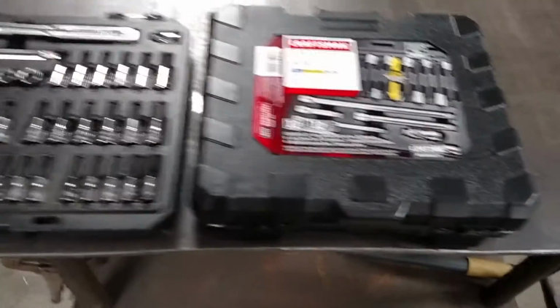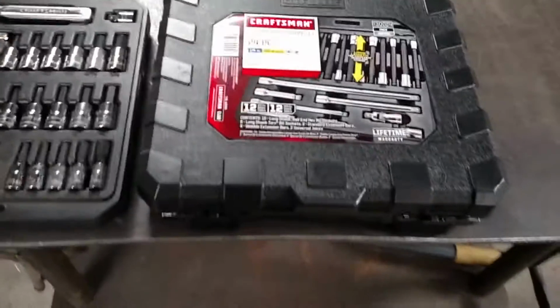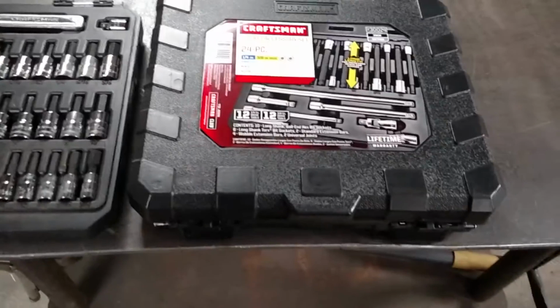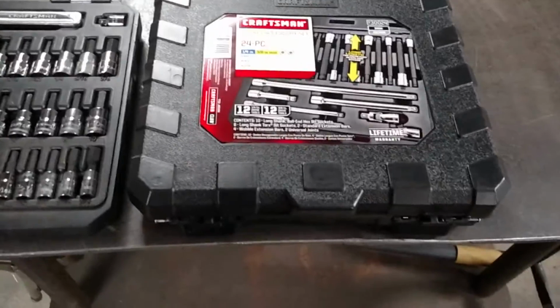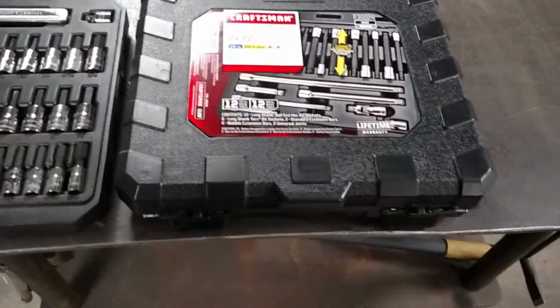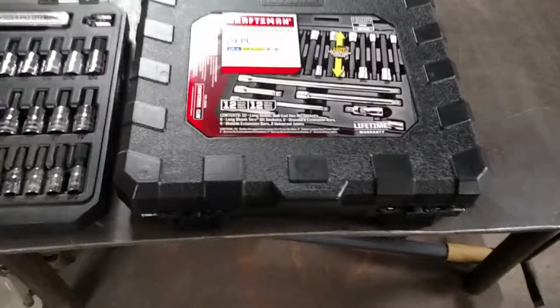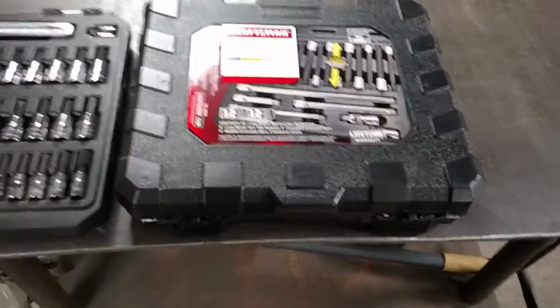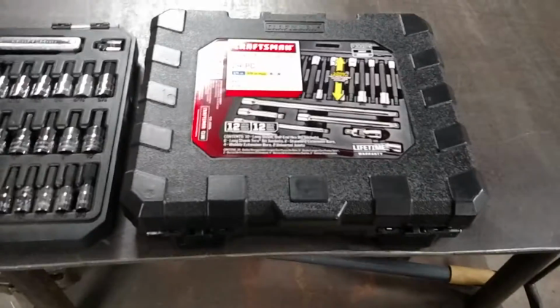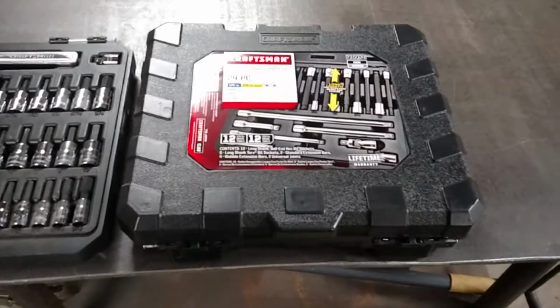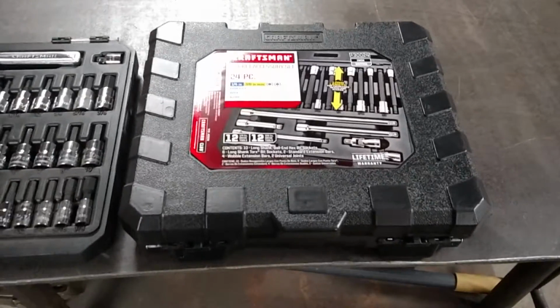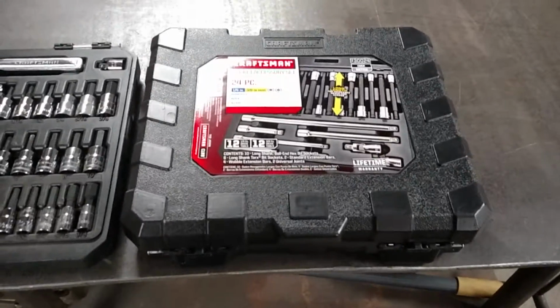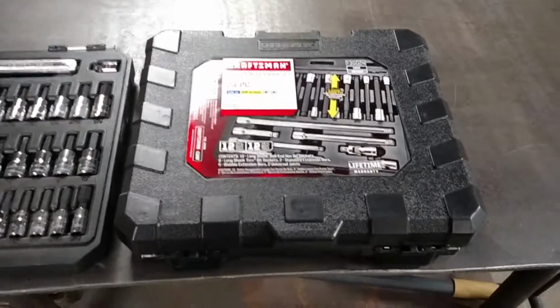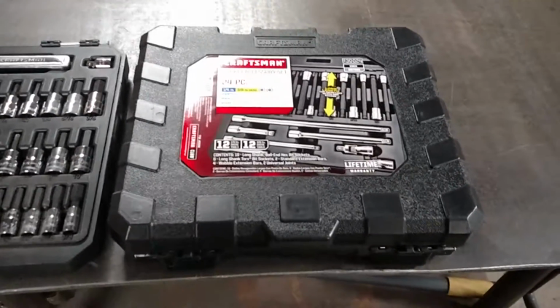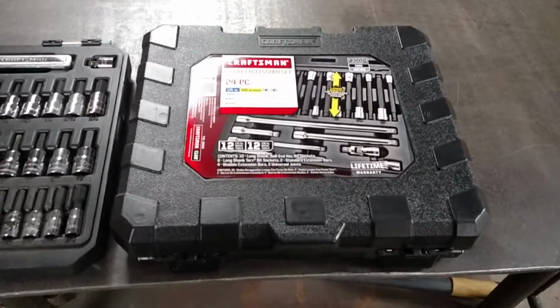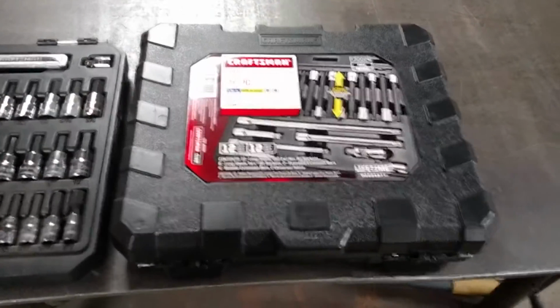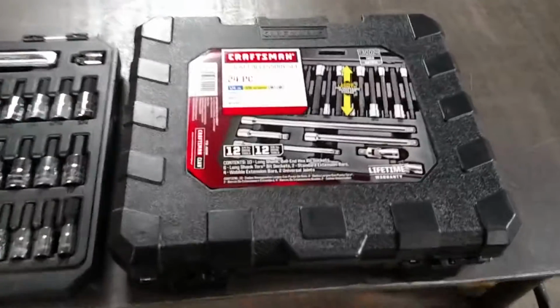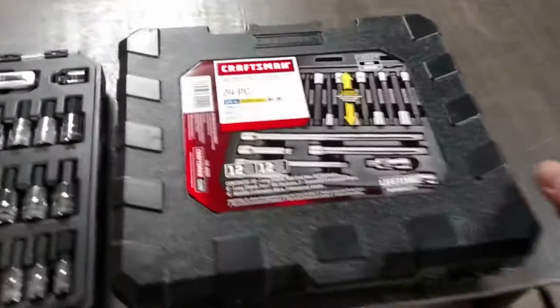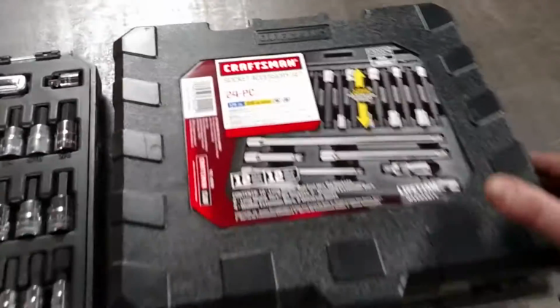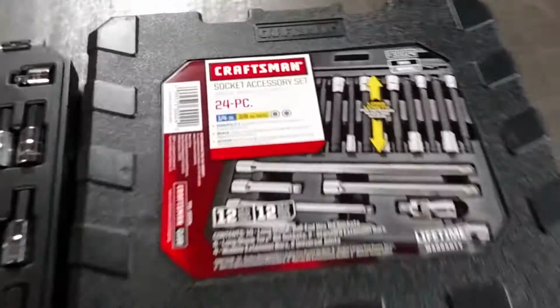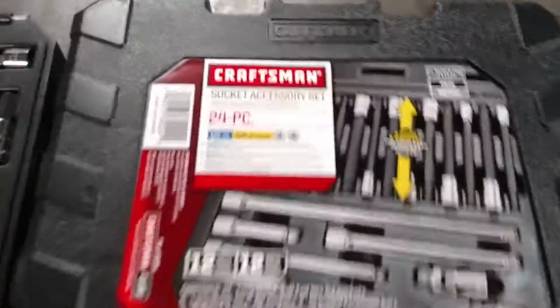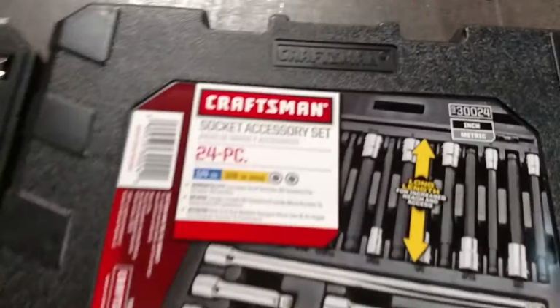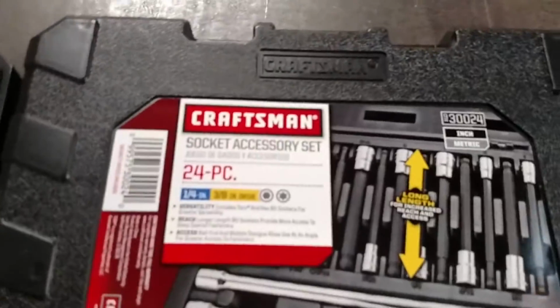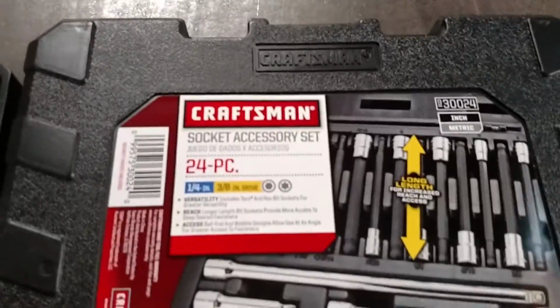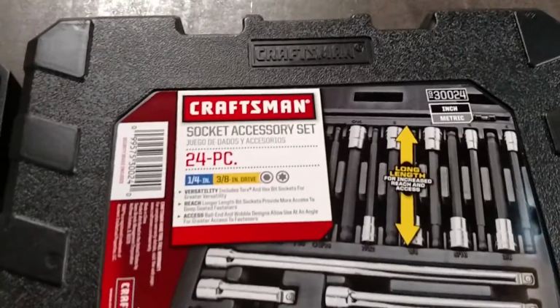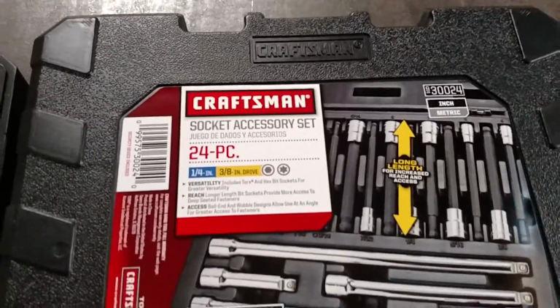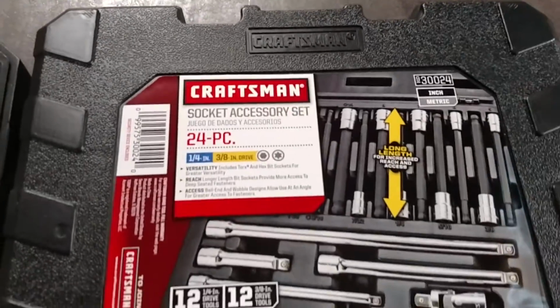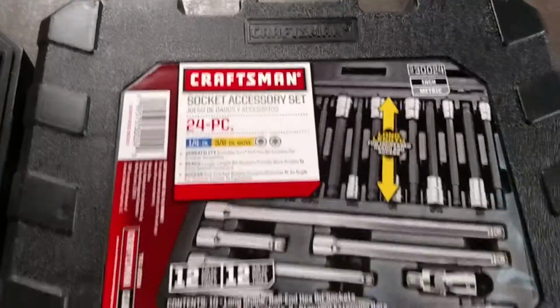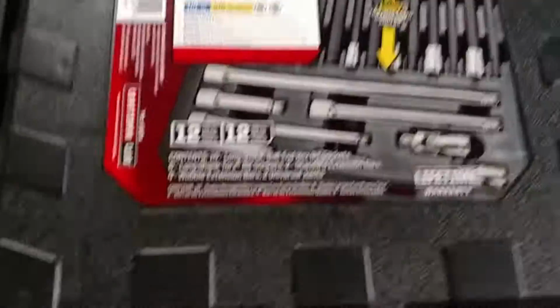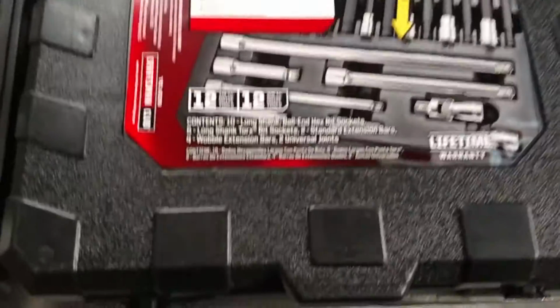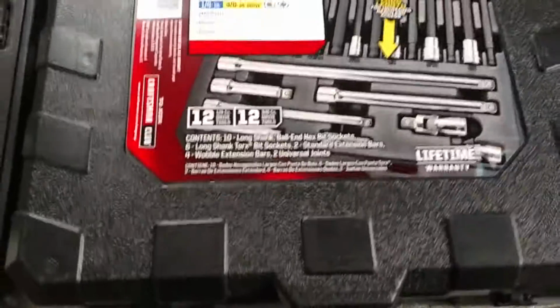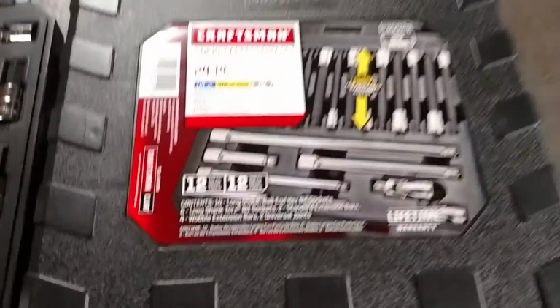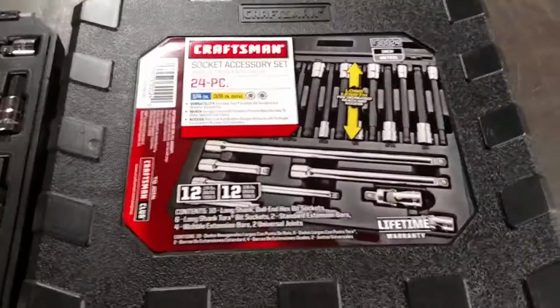I was also at Sears this weekend and picked this up. This is the extension kit — it's a 24-piece socket accessory set, long reach.